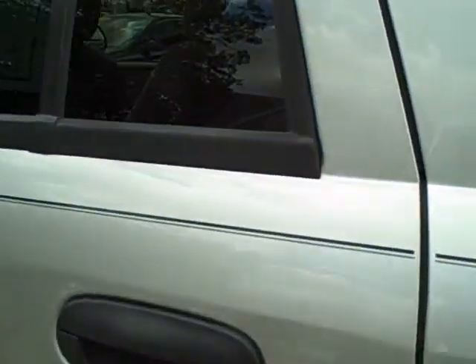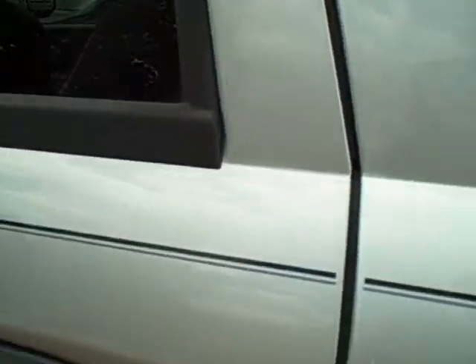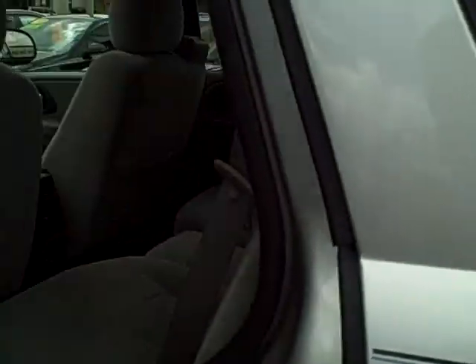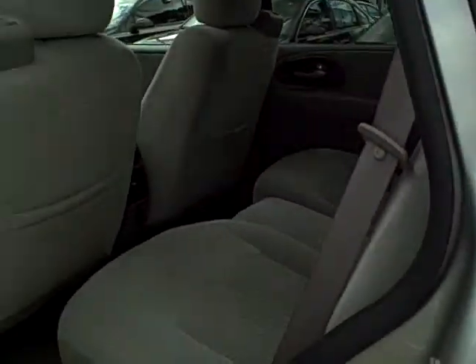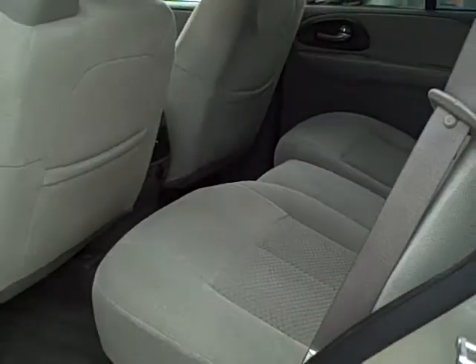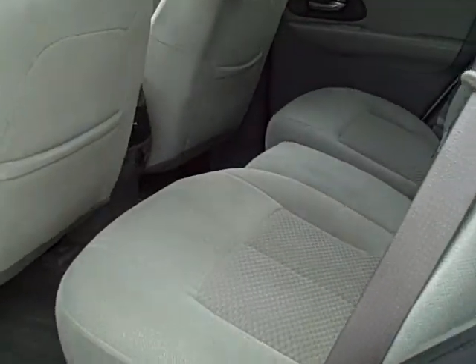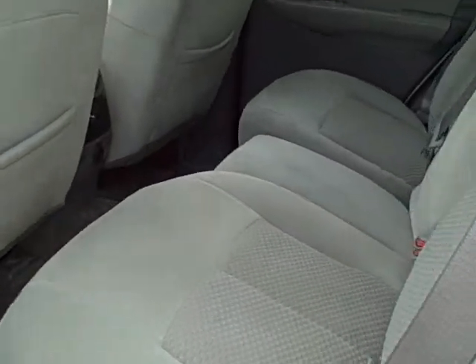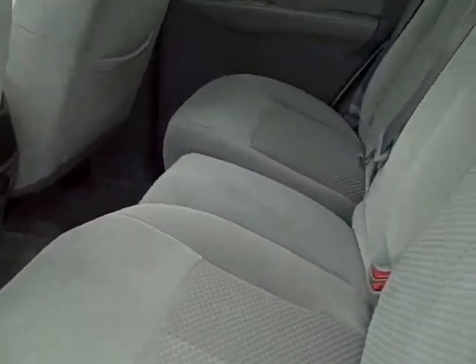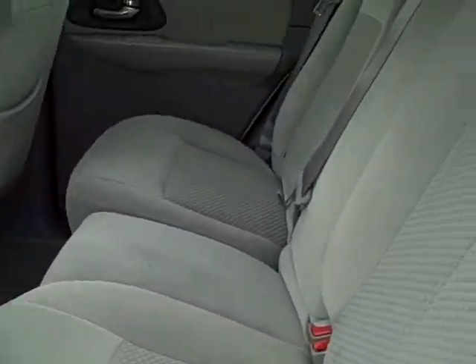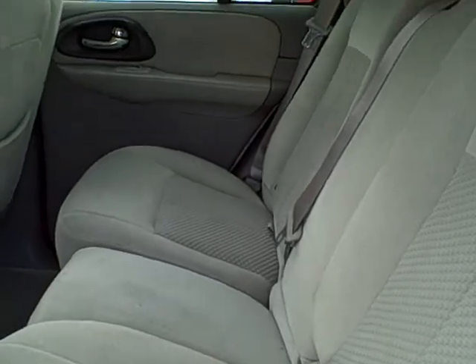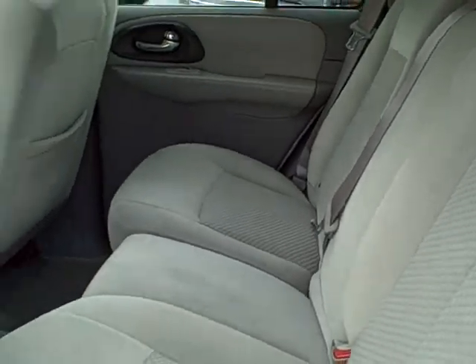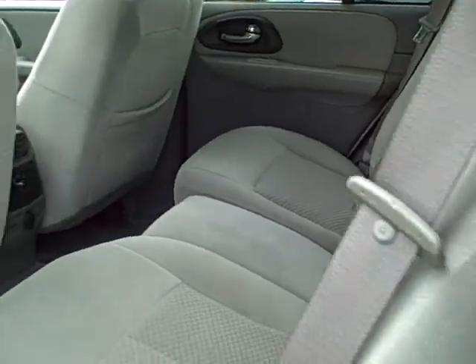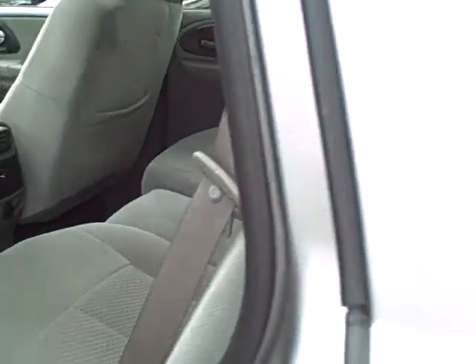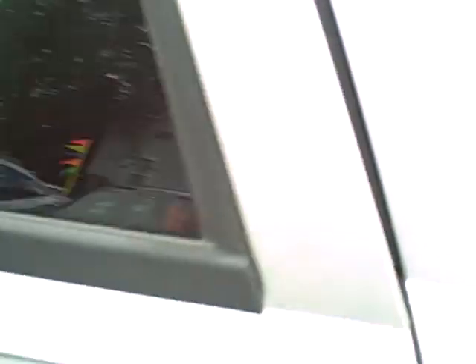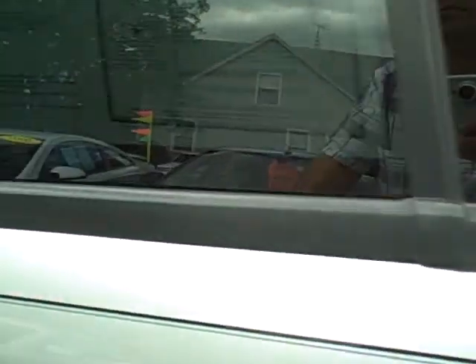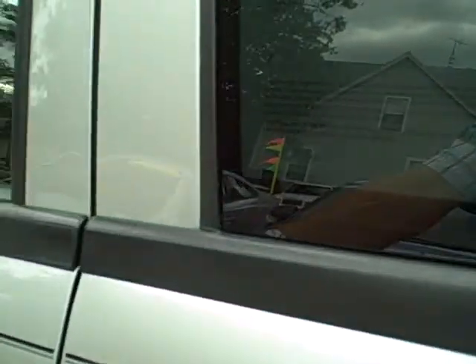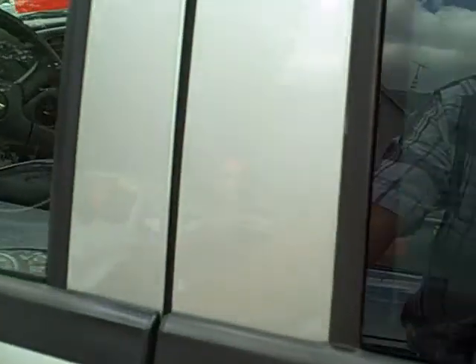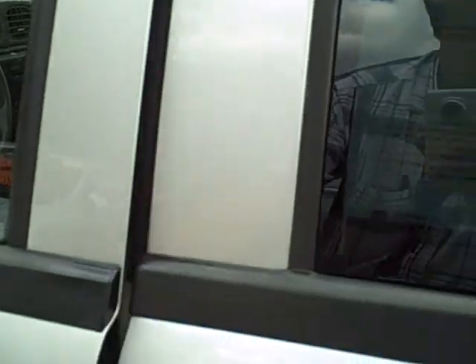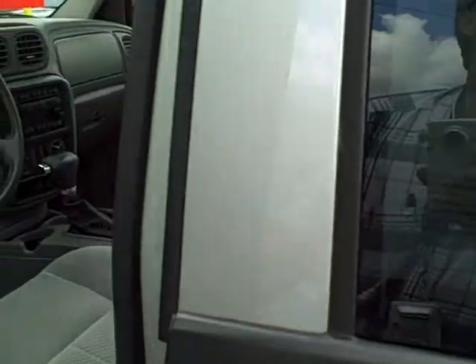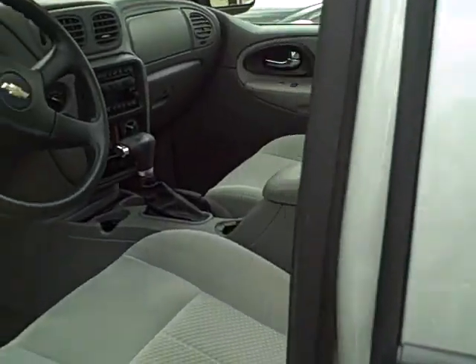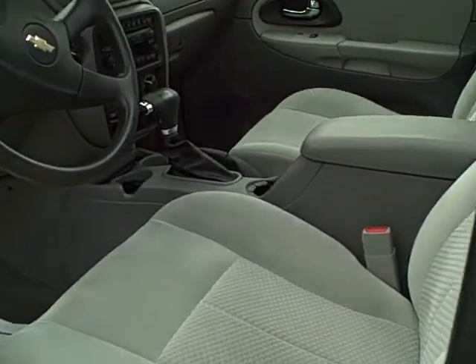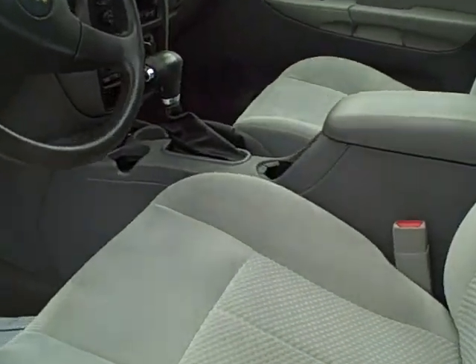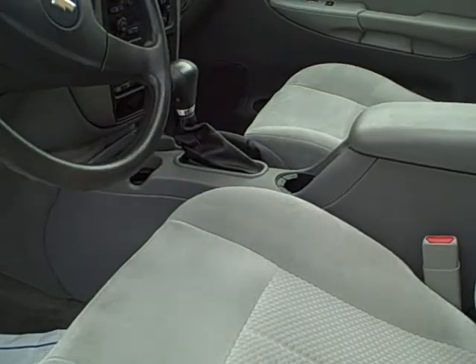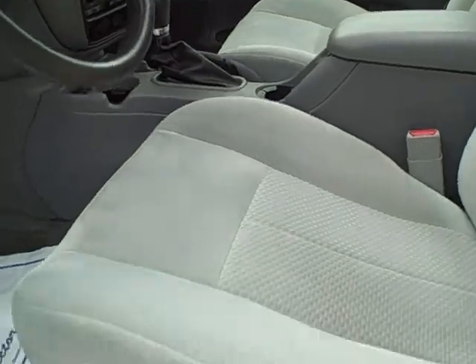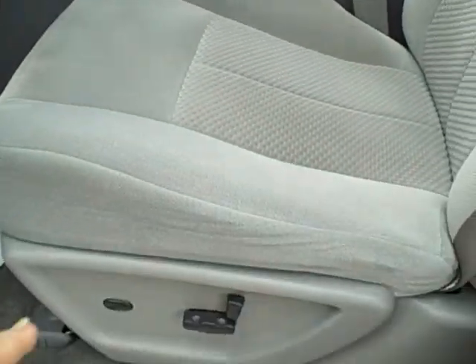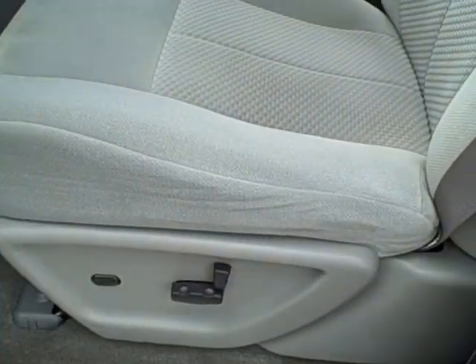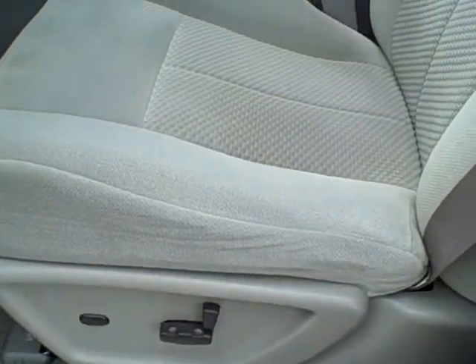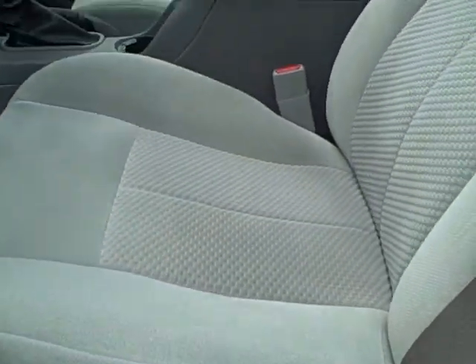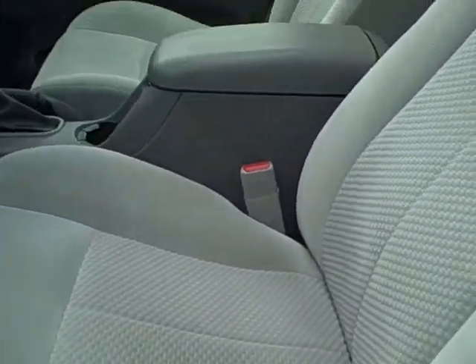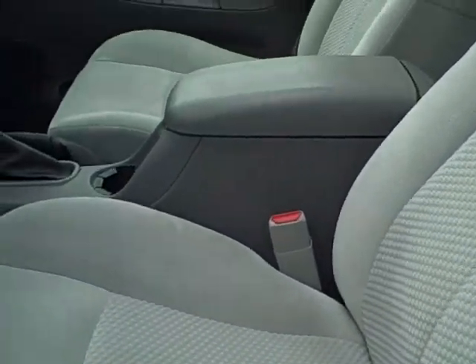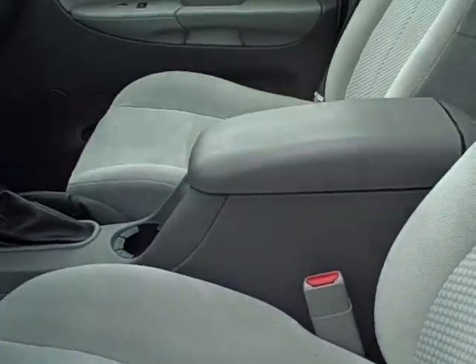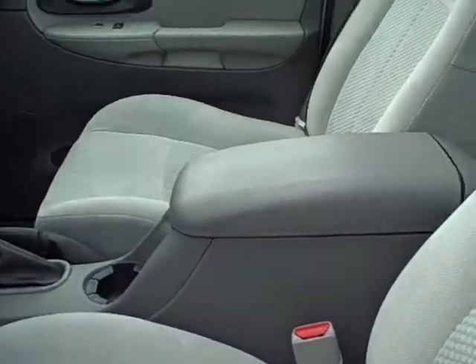Gray cloth interior. Seats are nice and clean. 34,000 miles on this. Power seats with lumbar right there. Nice and clean.